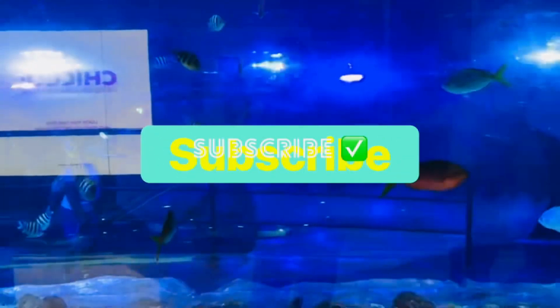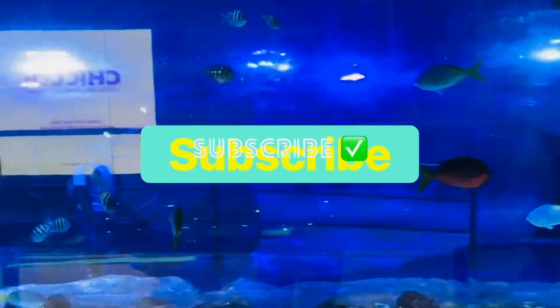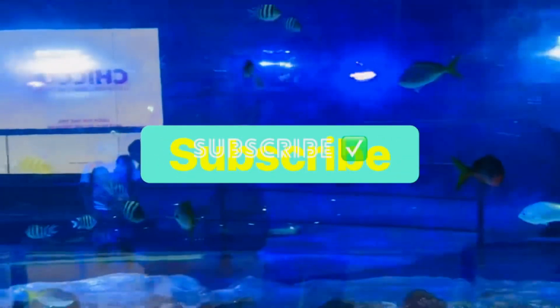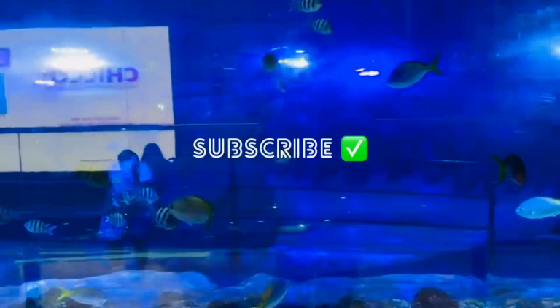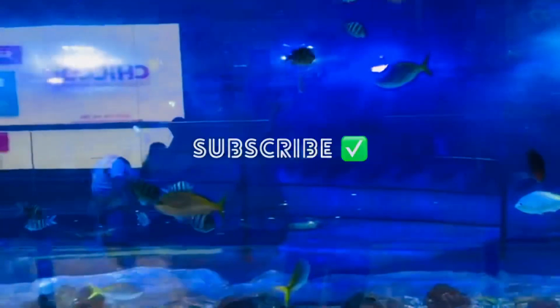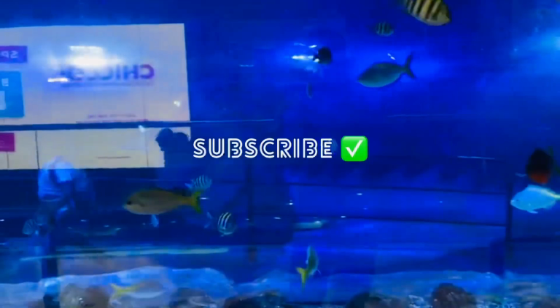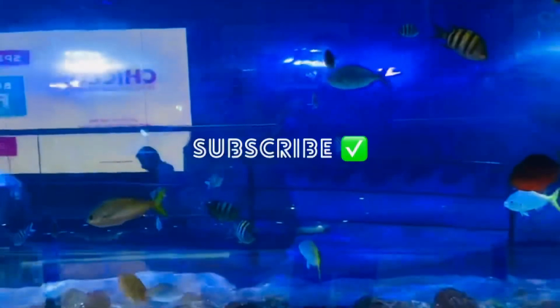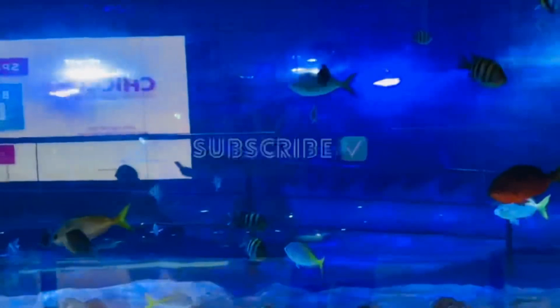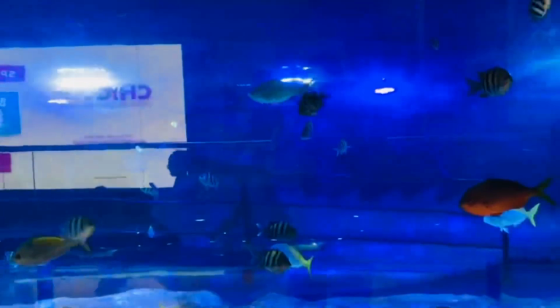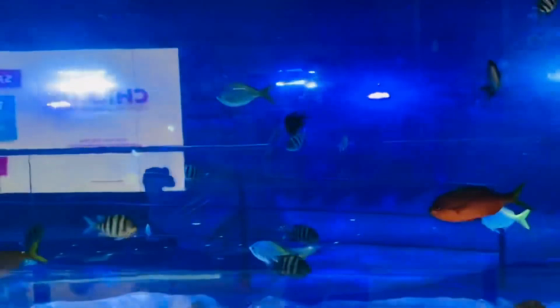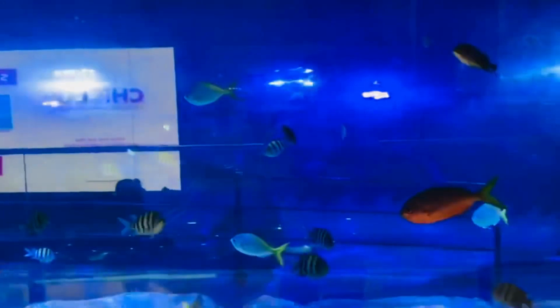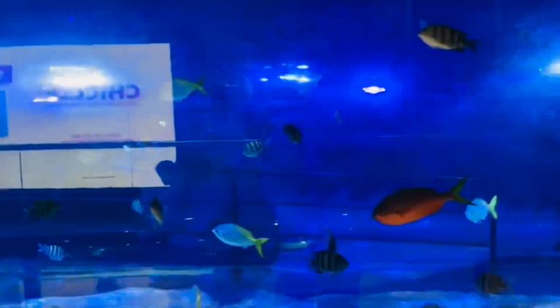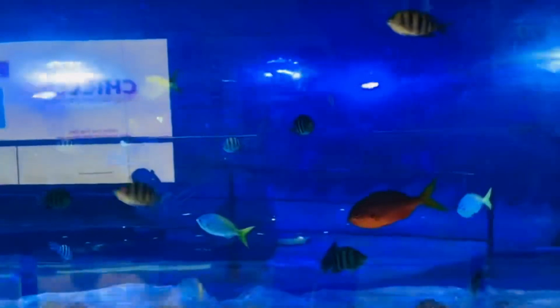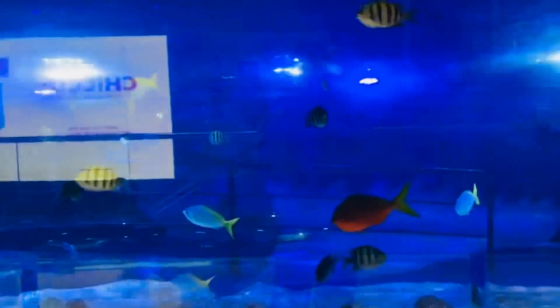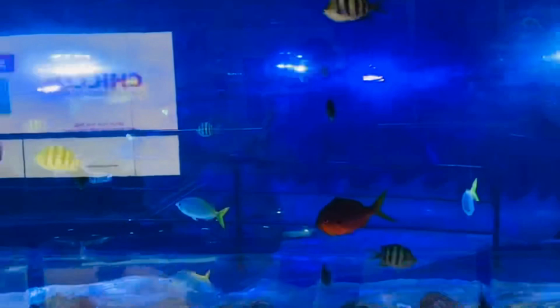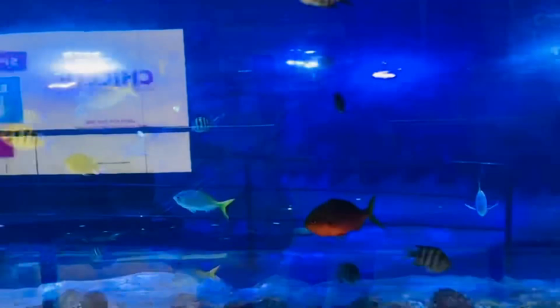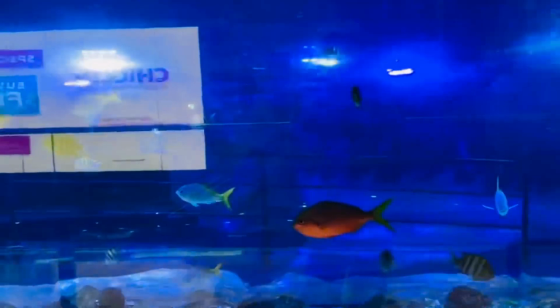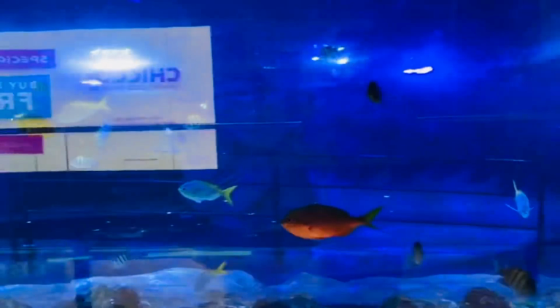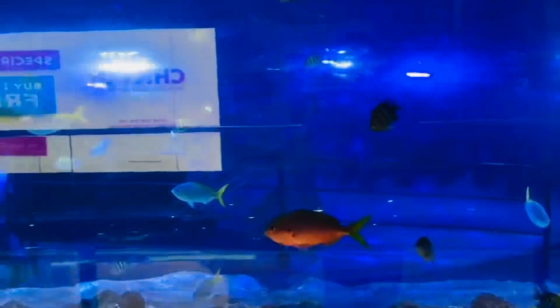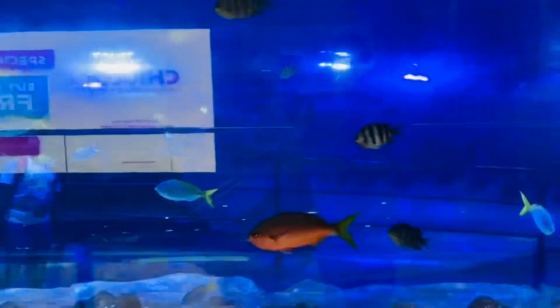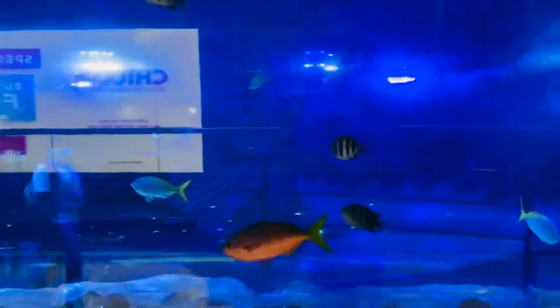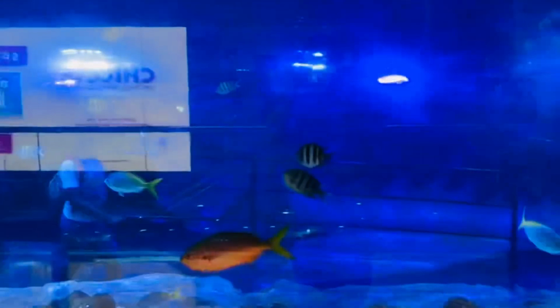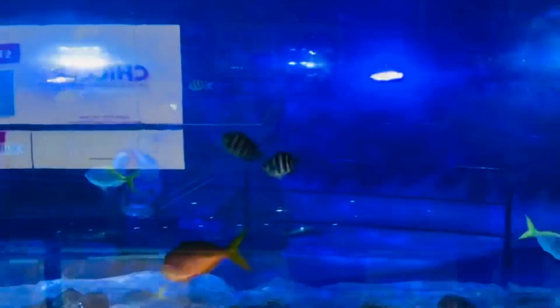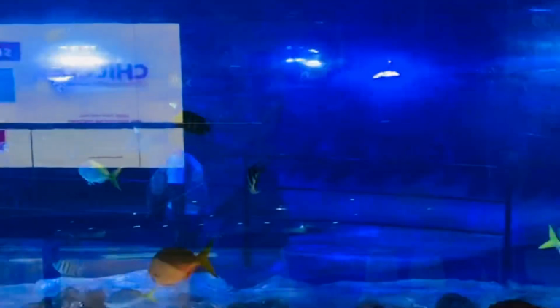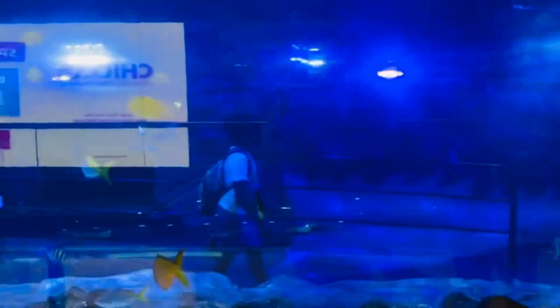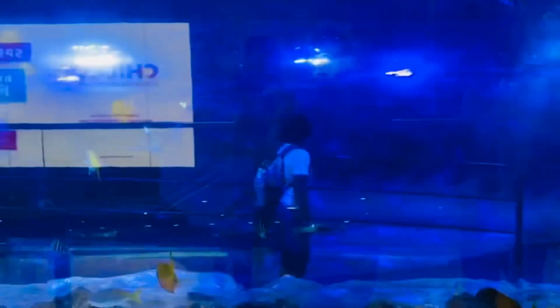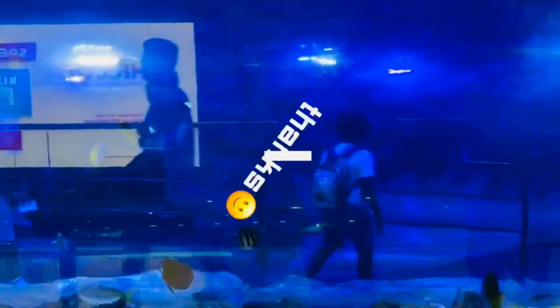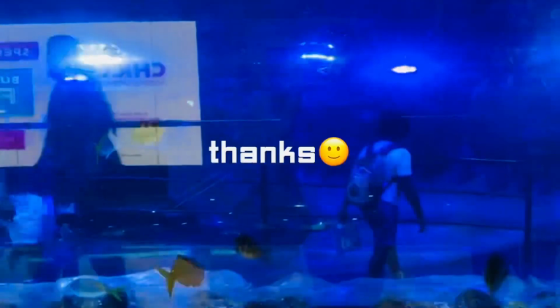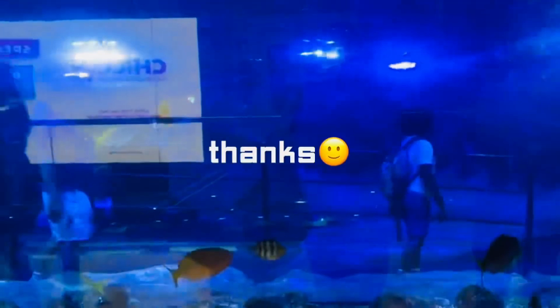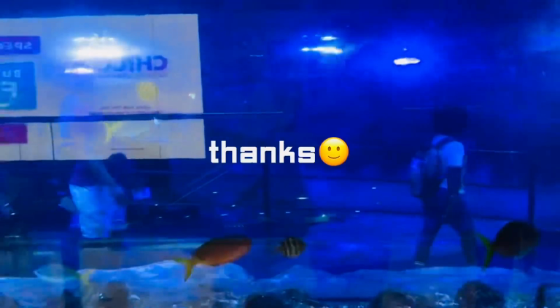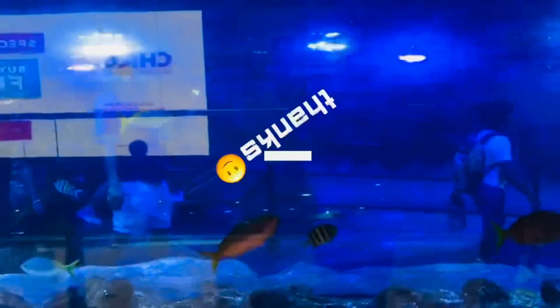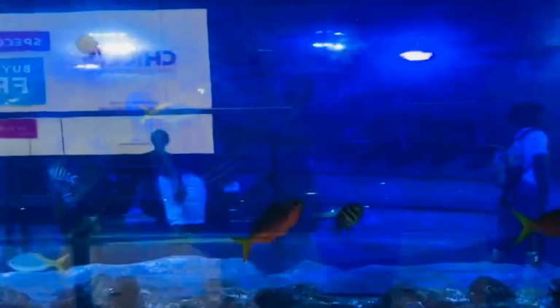Subscribe to my channel to see more videos. Thanks for watching, my friends.